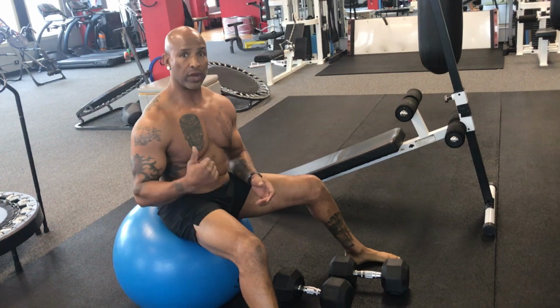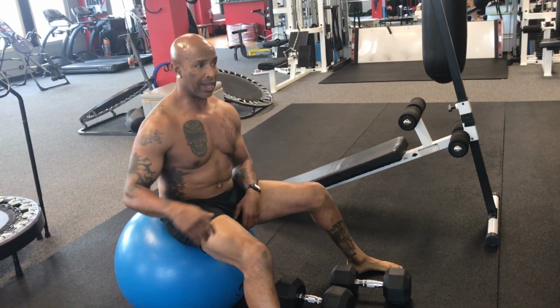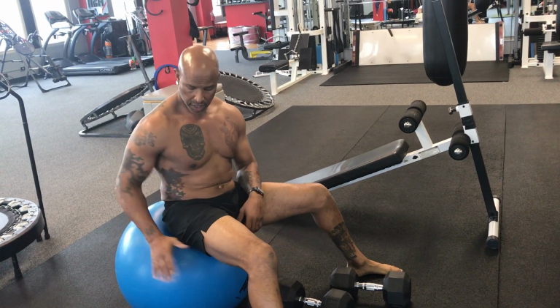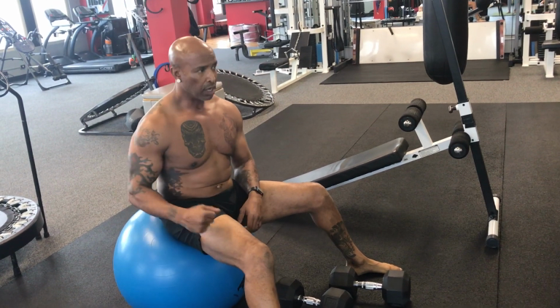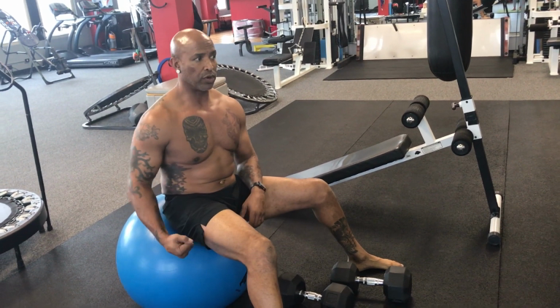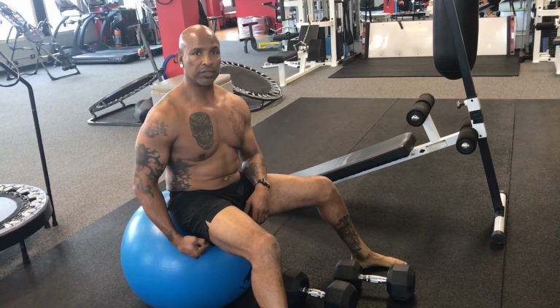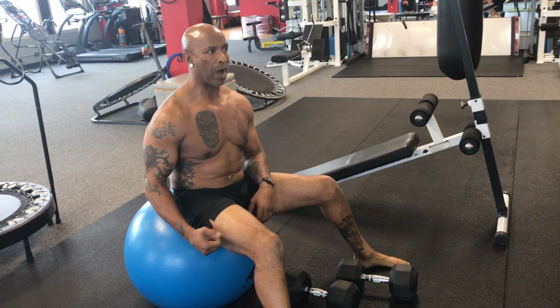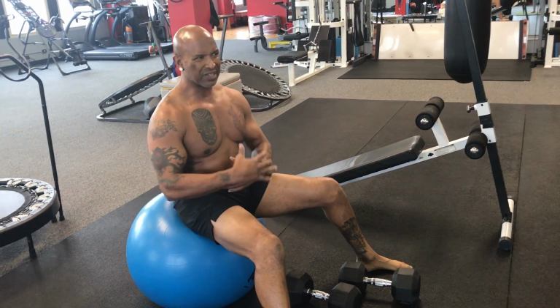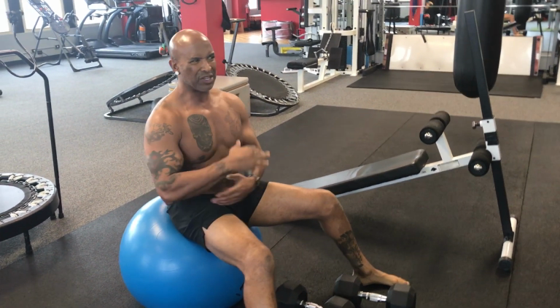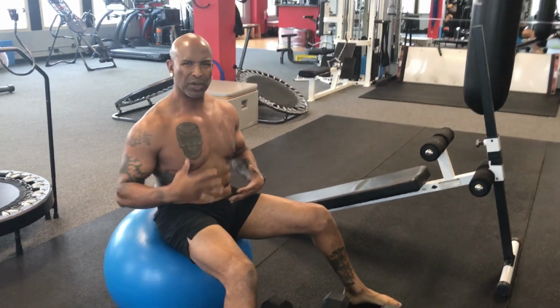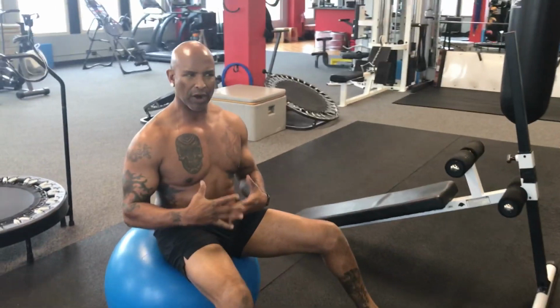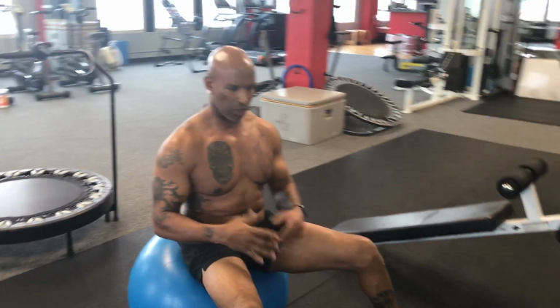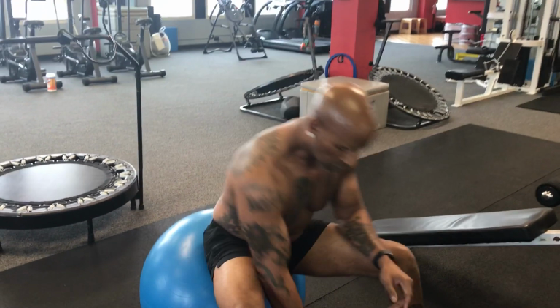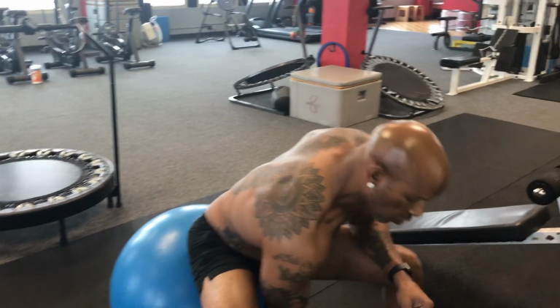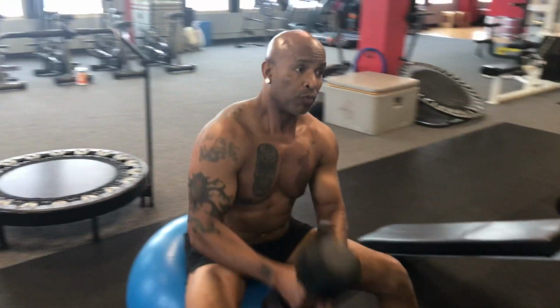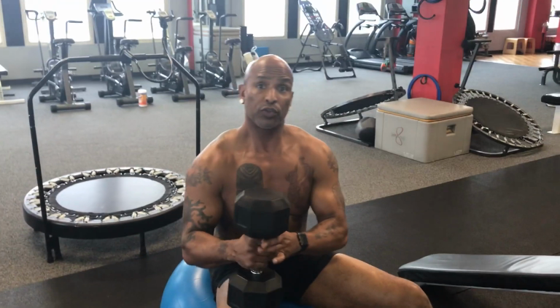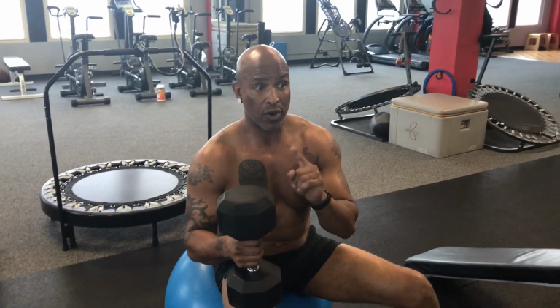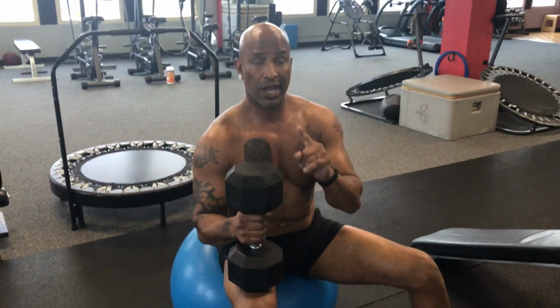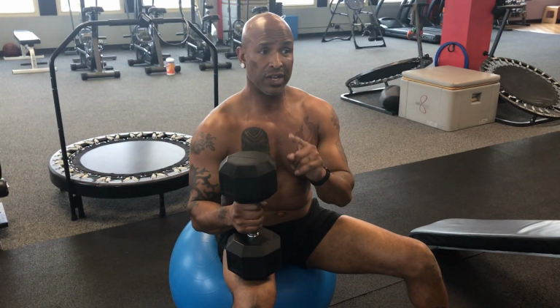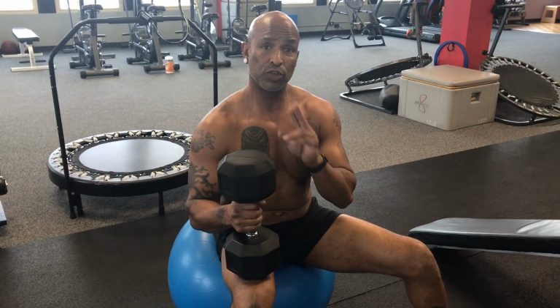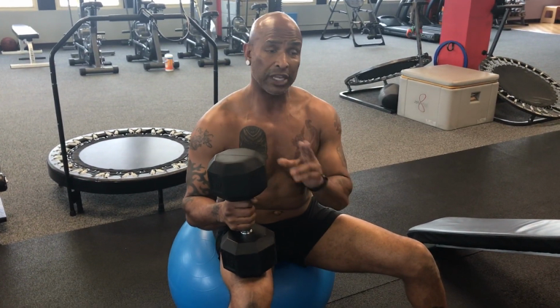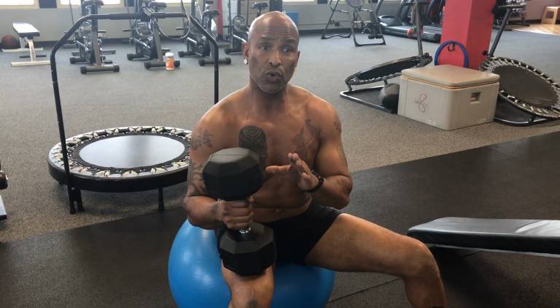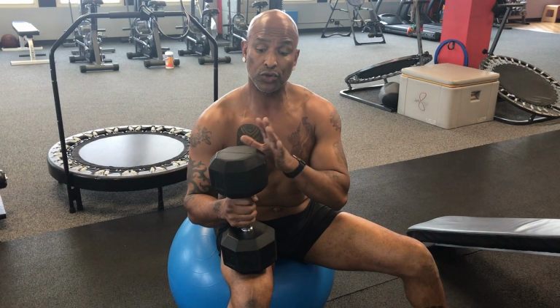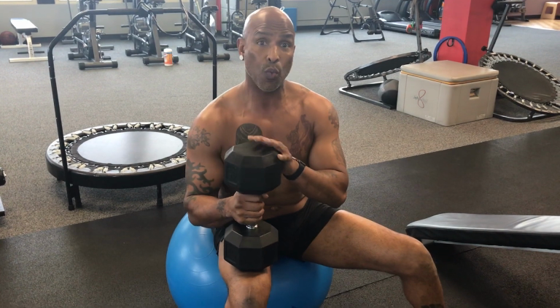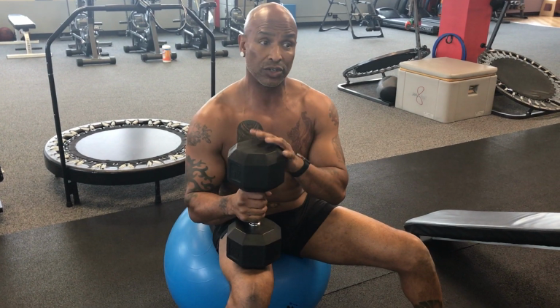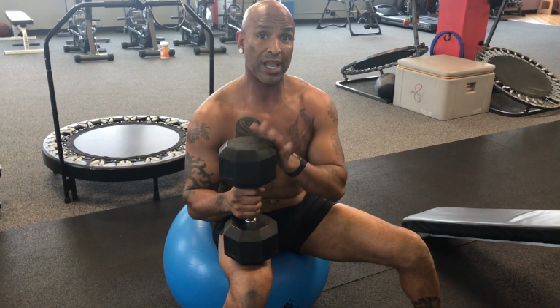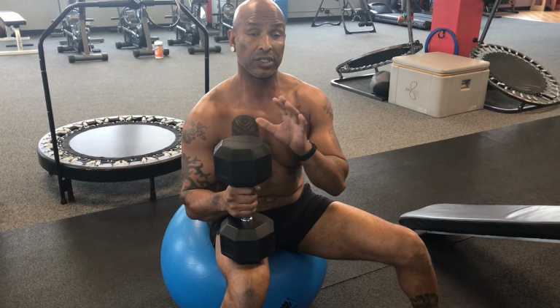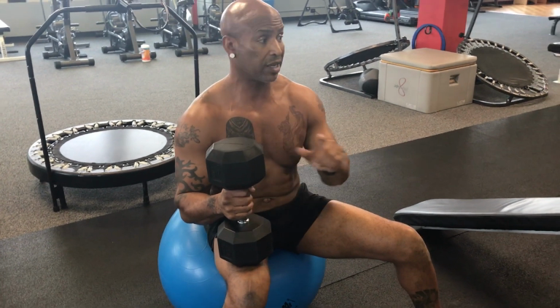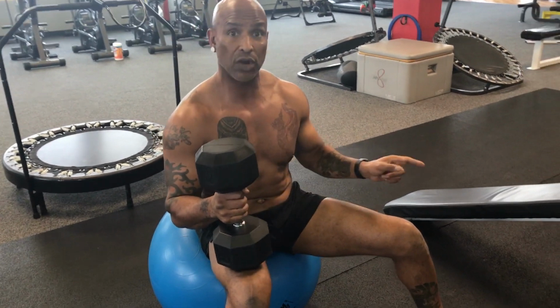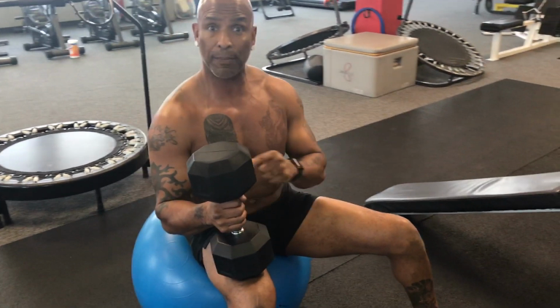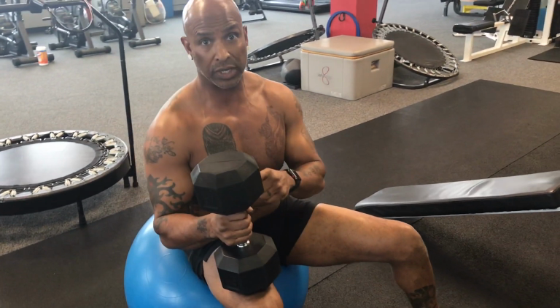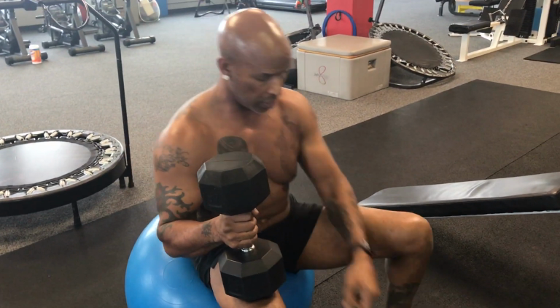We're doing incline. I want you on a balance ball. Because that means we're working more of our trunk. We're going through four exercises for ten reps. You want to make sure that you're doing a weight that you're going to be able to sustain, because we don't stop until we get to the end.